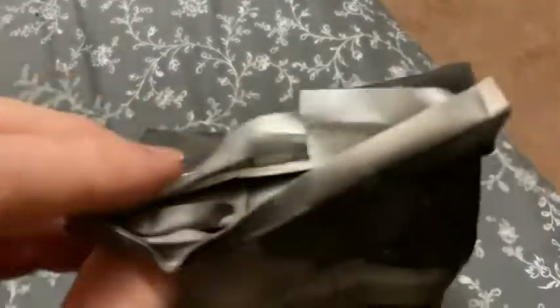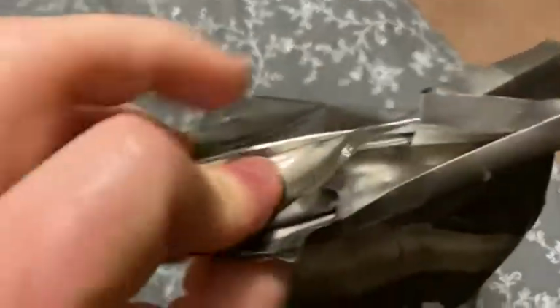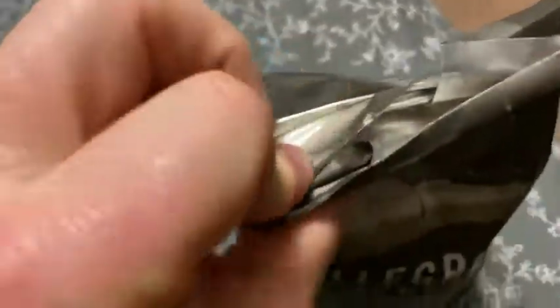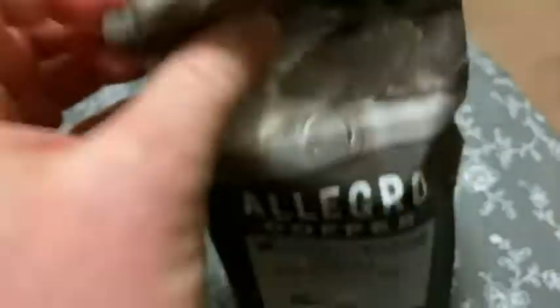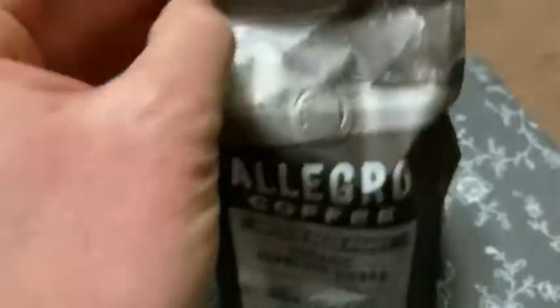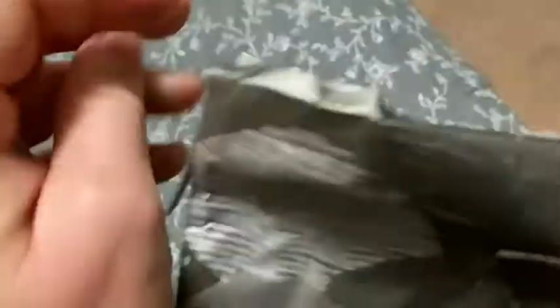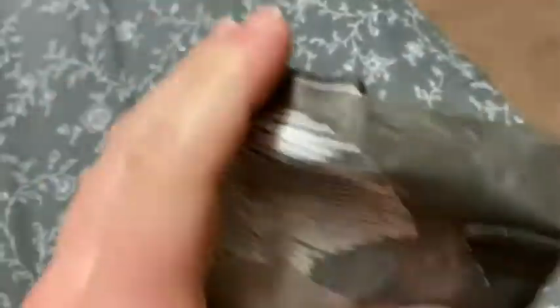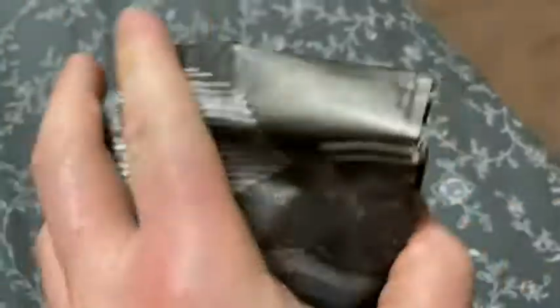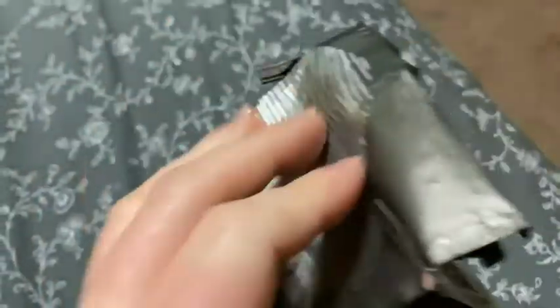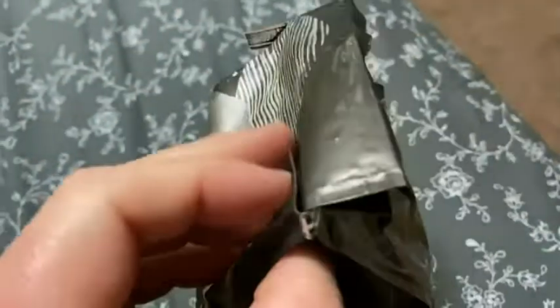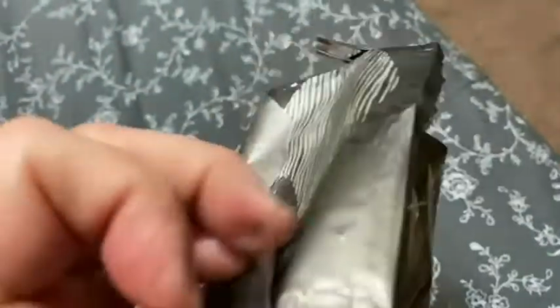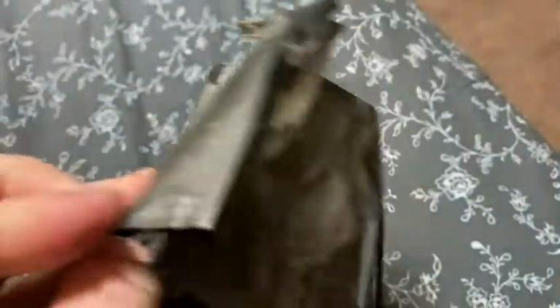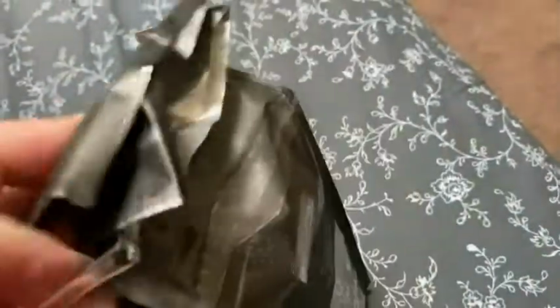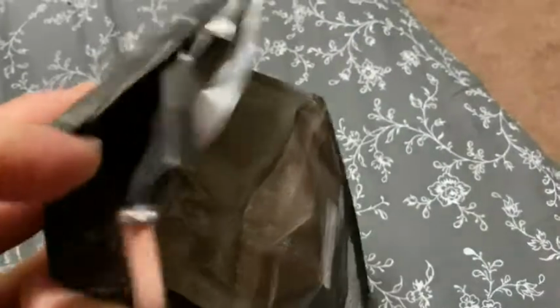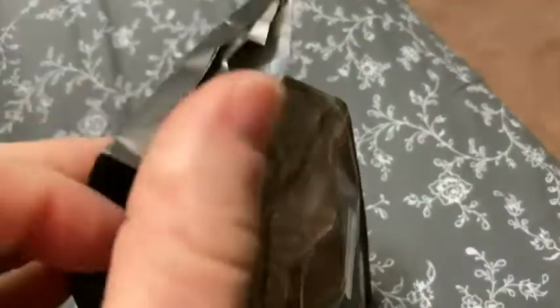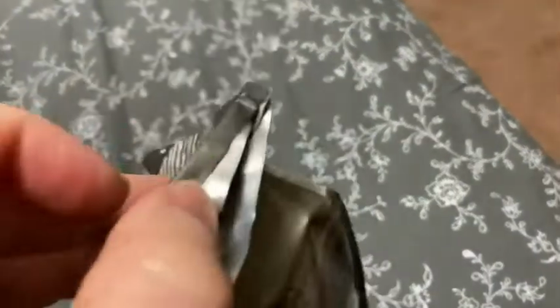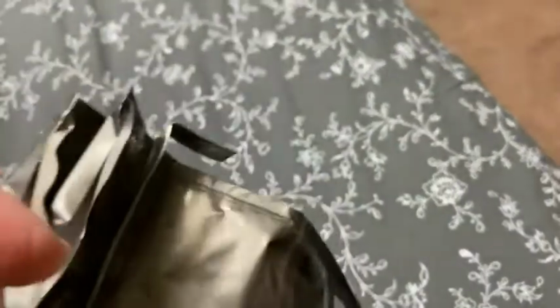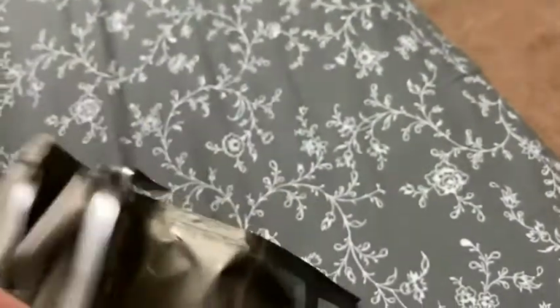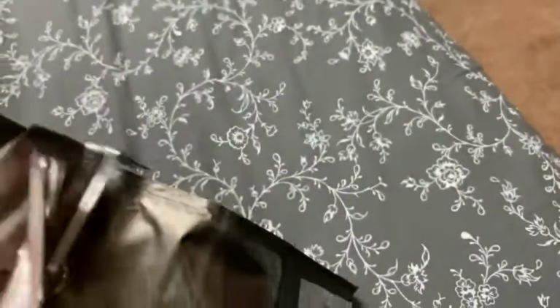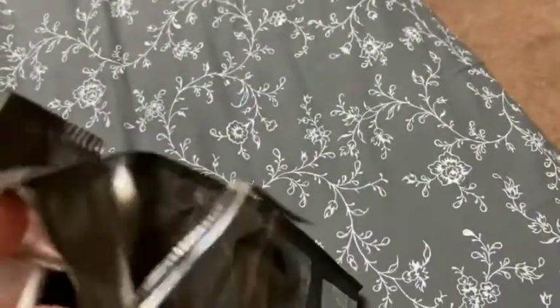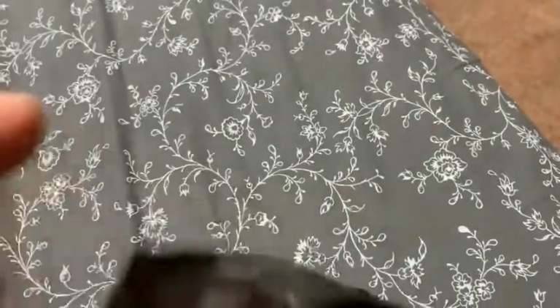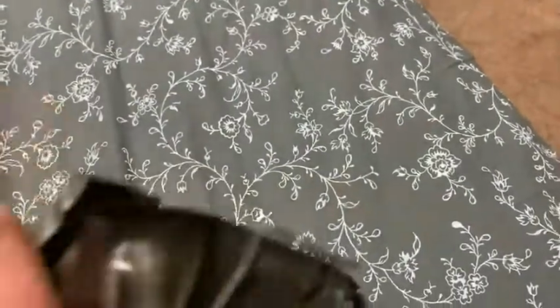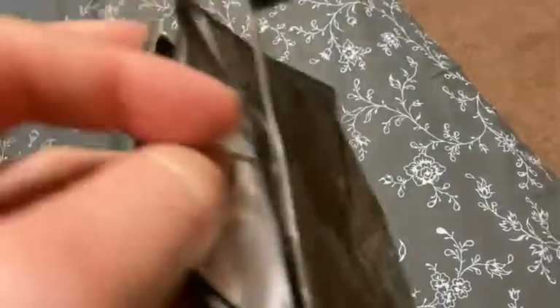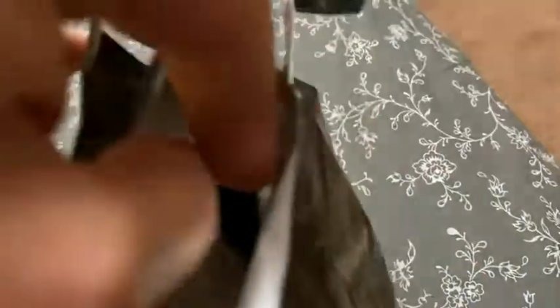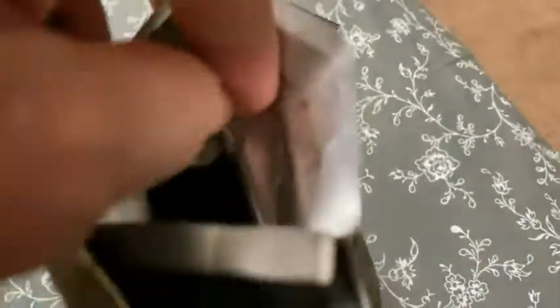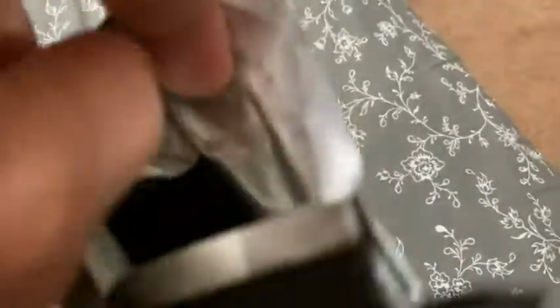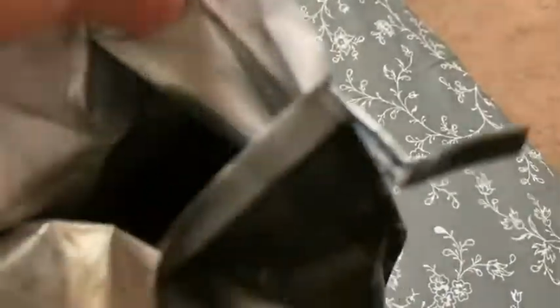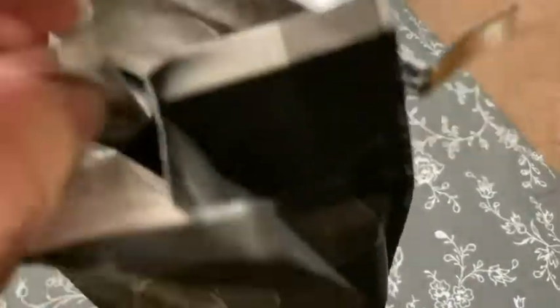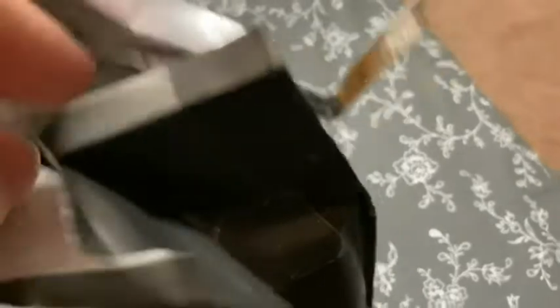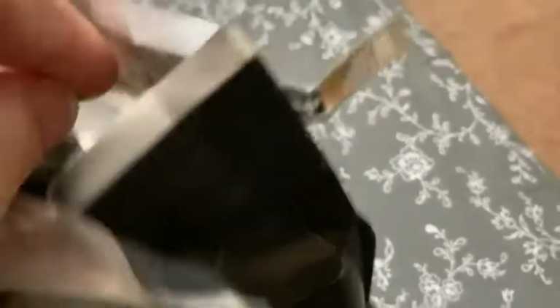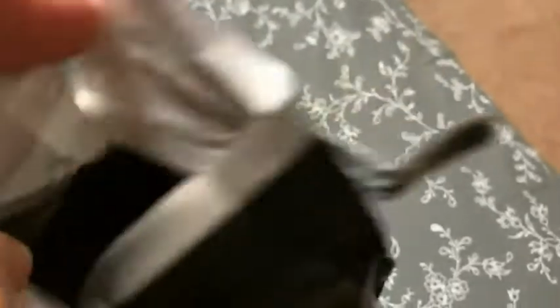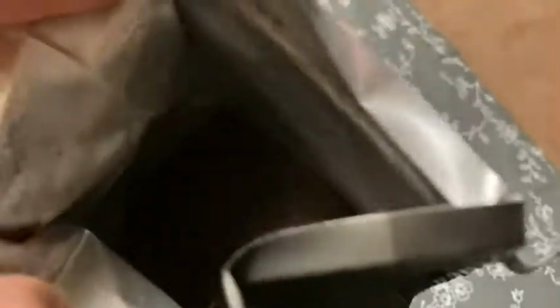I'm going to open it up. It's got like a seal here, and there's a thing here you can use to seal it. It smells so good, I can smell it already — incredible. This is really good coffee.